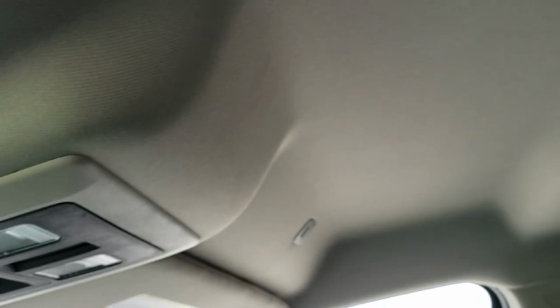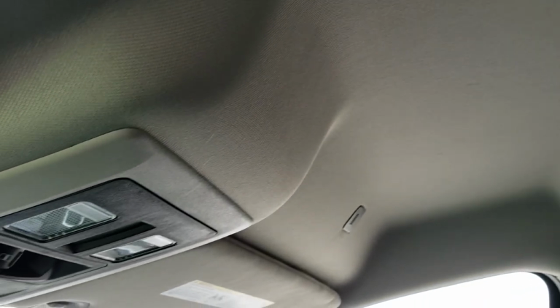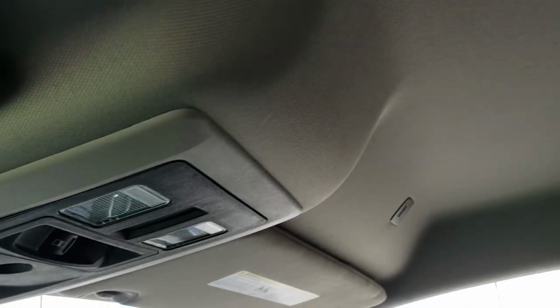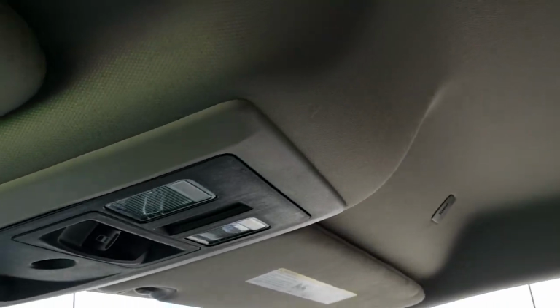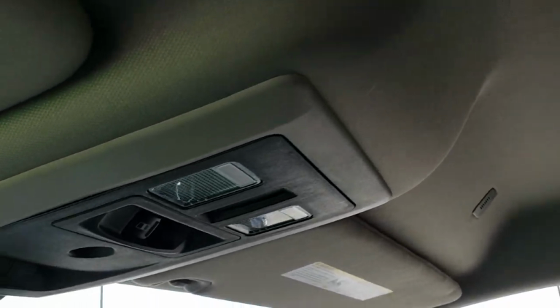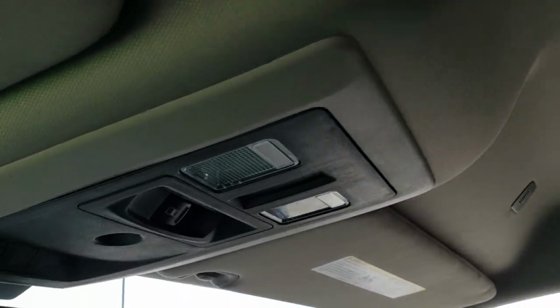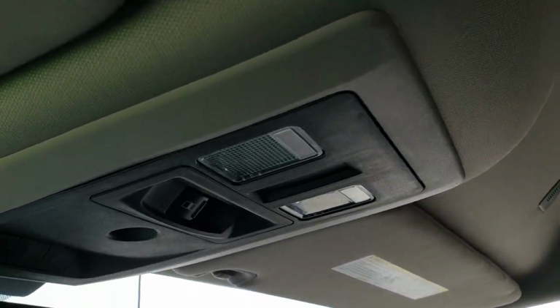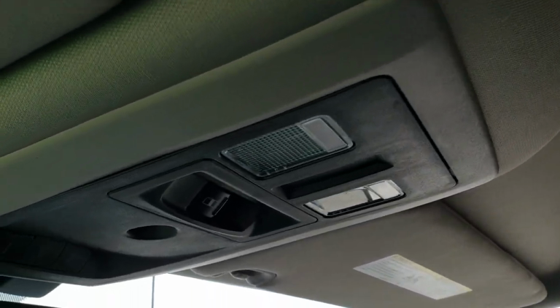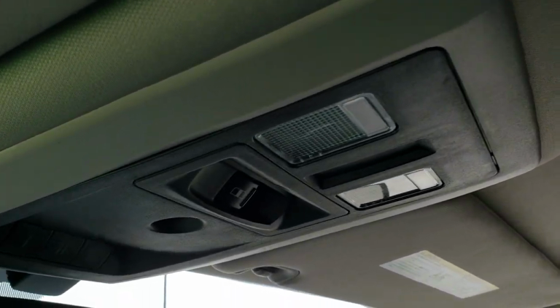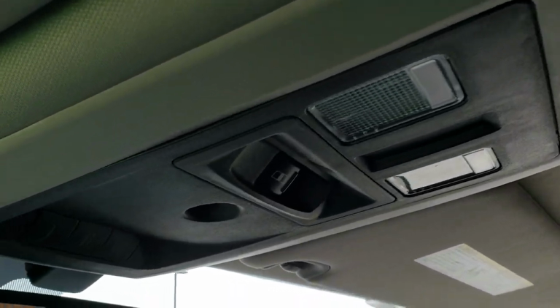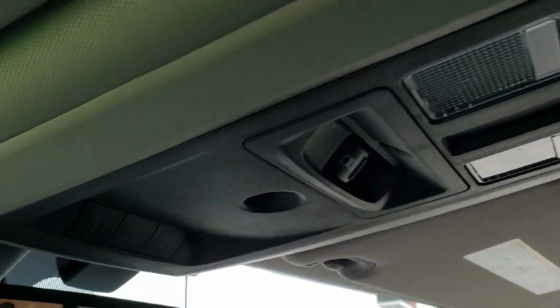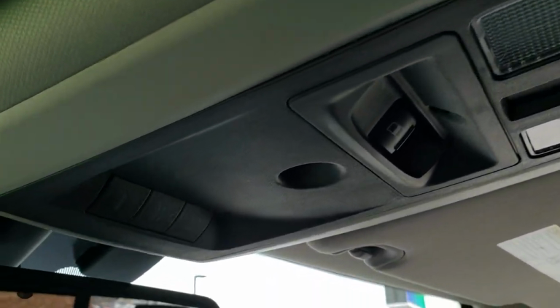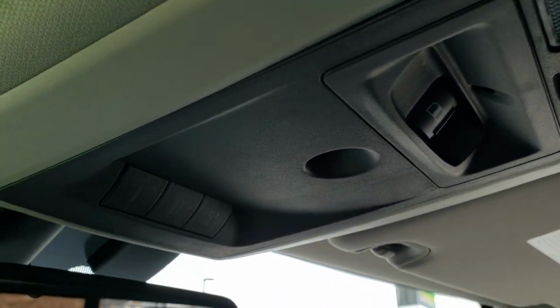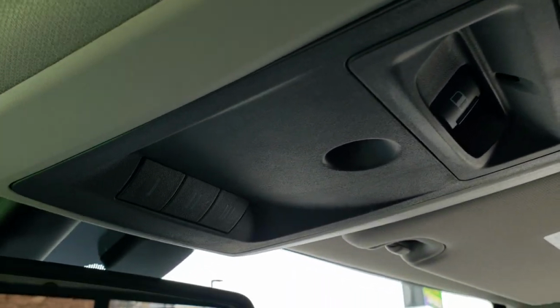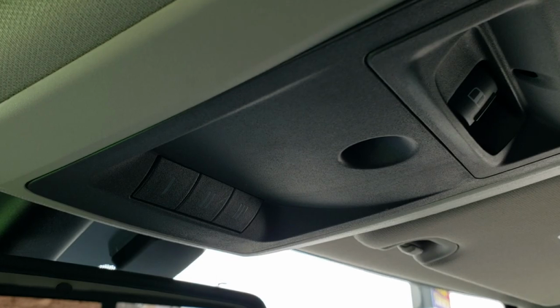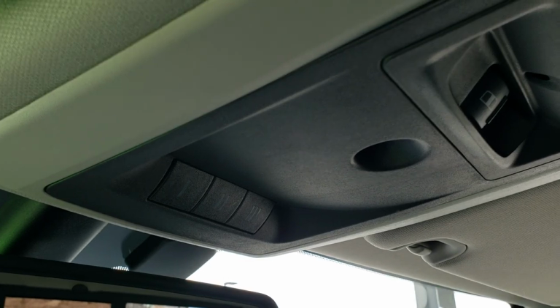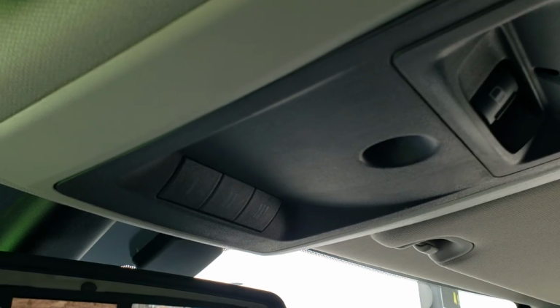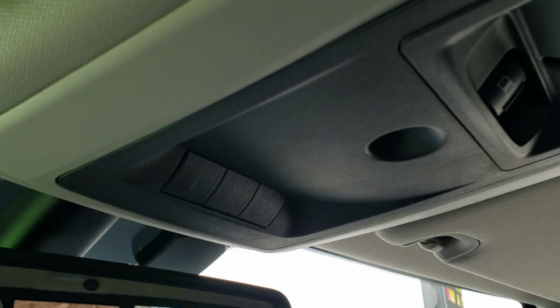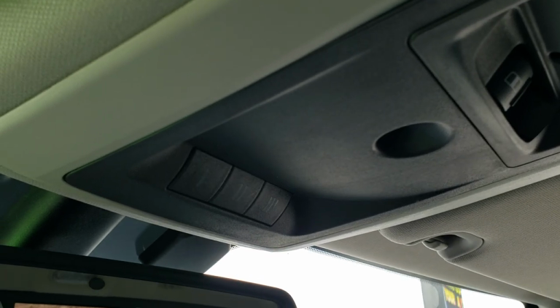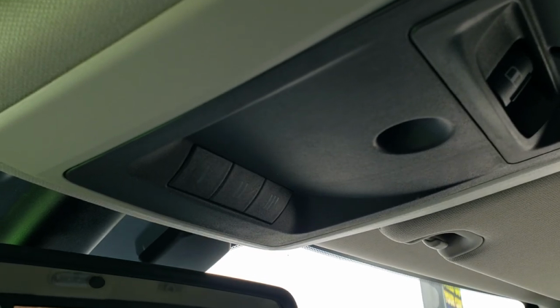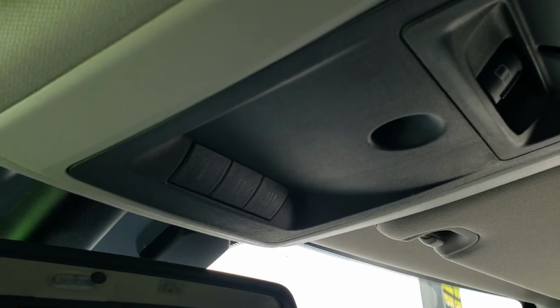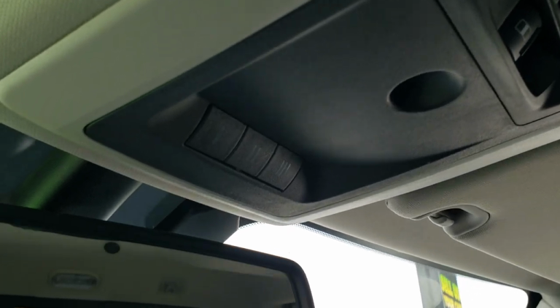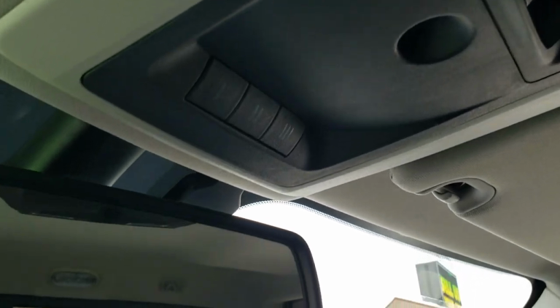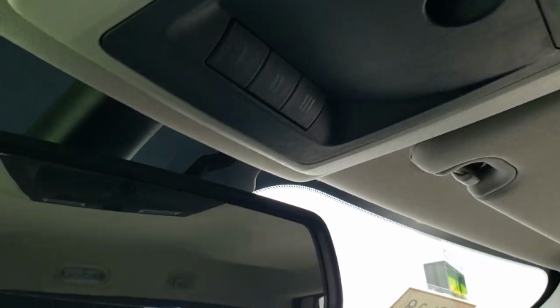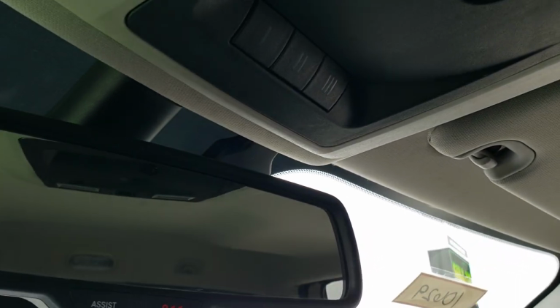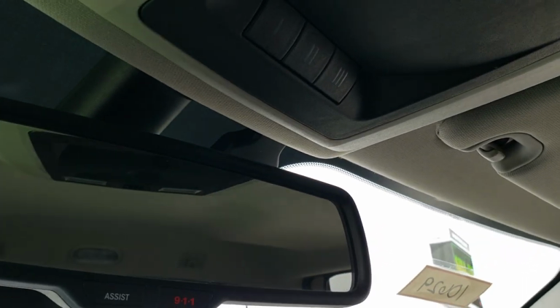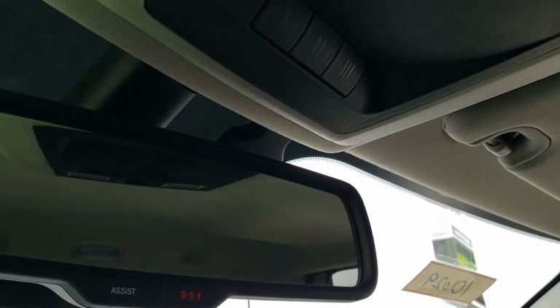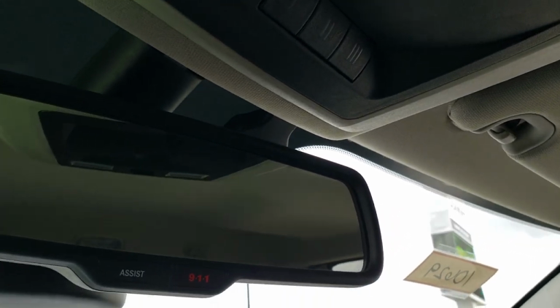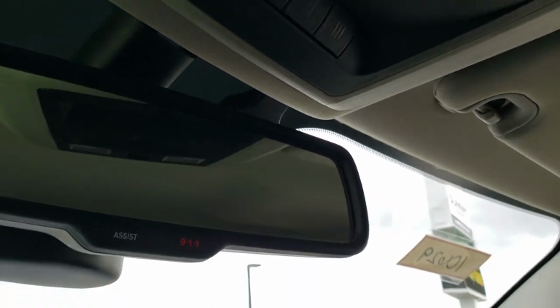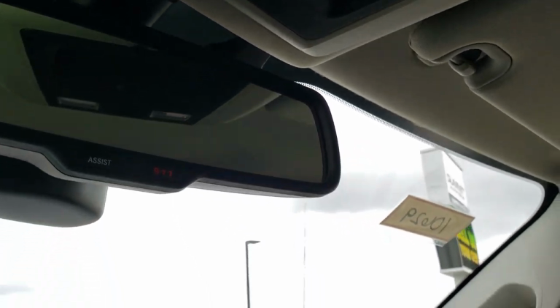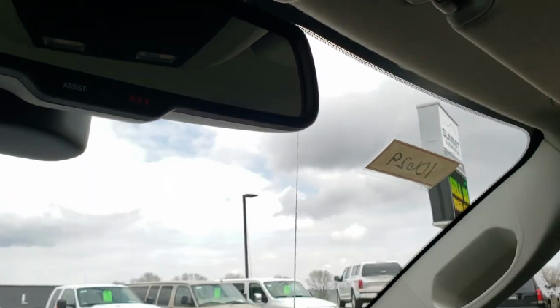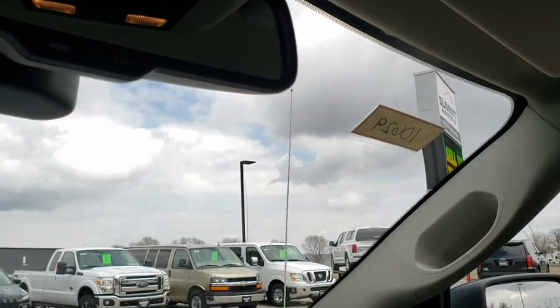You do get map lights up here, power side and rear window, and your HomeLink buttons for your garage door, security systems, and lighting systems. You also get 911 and assist buttons in the mirror.